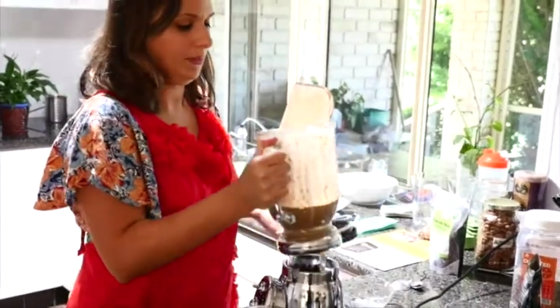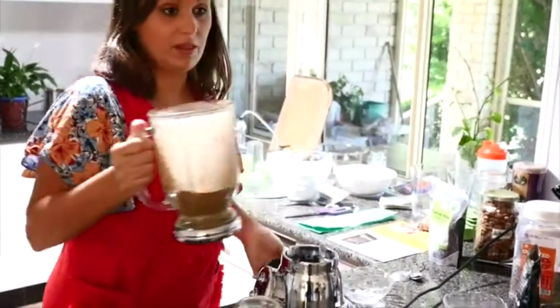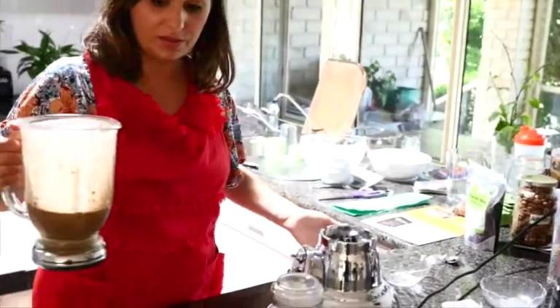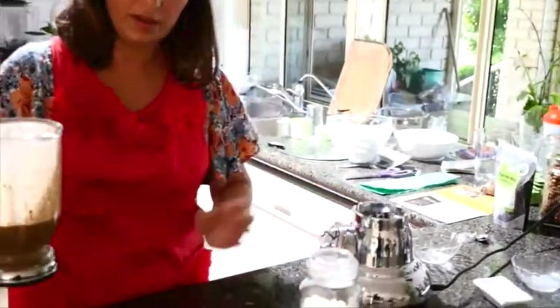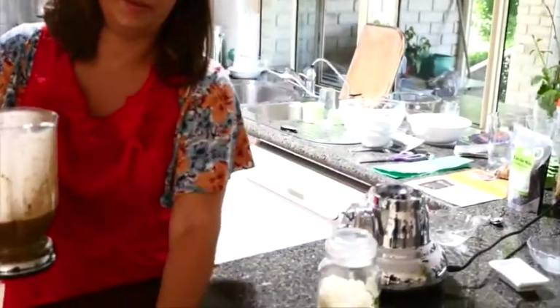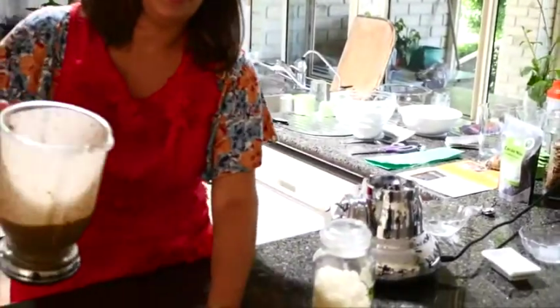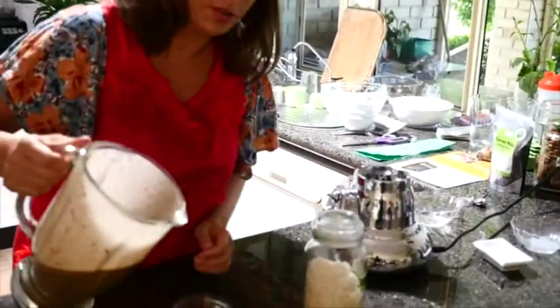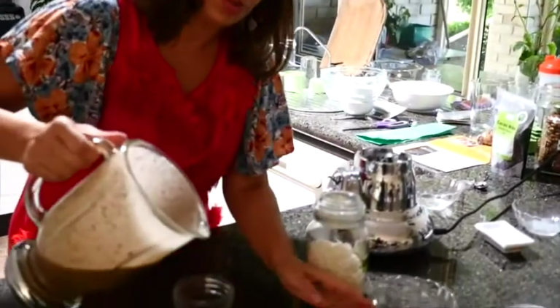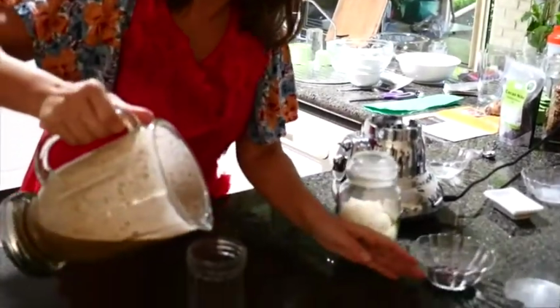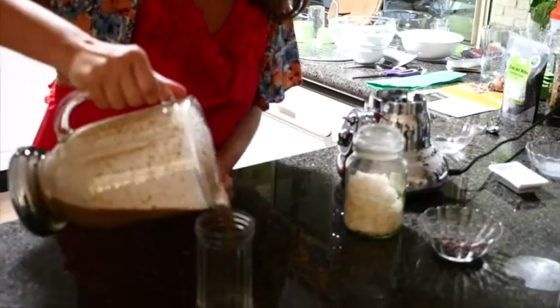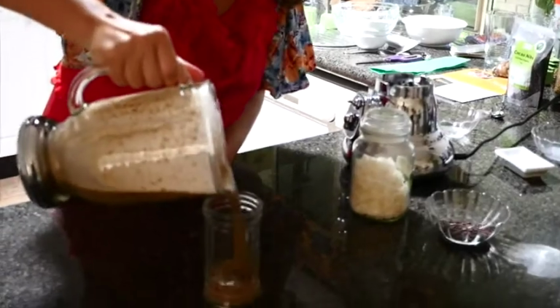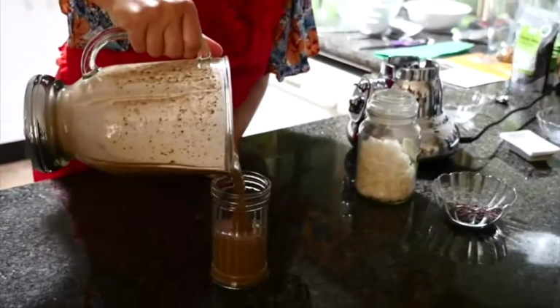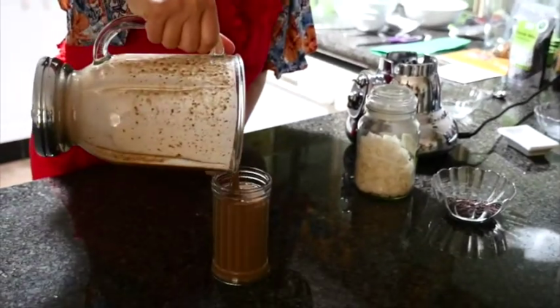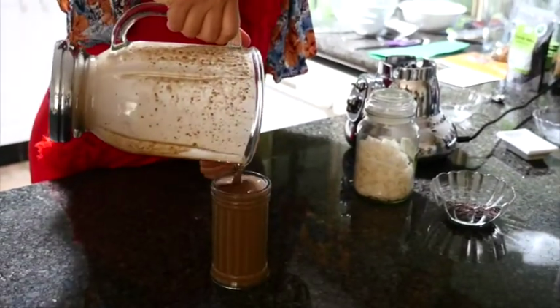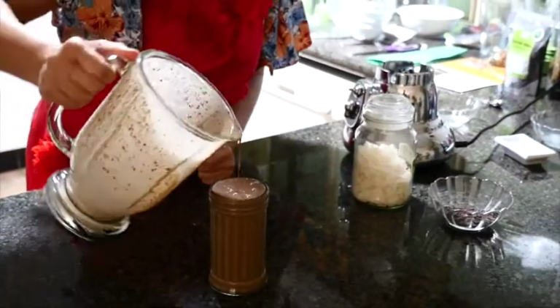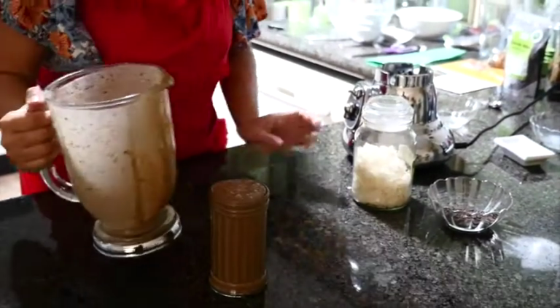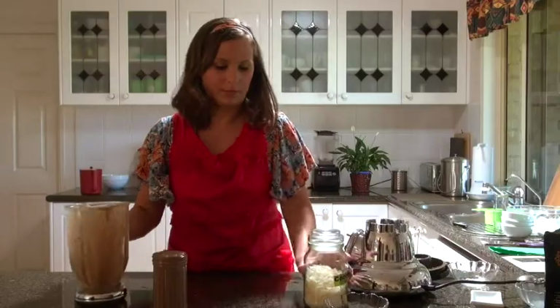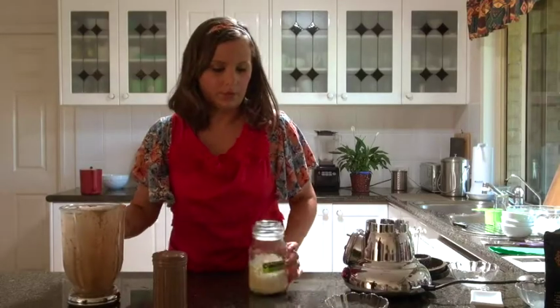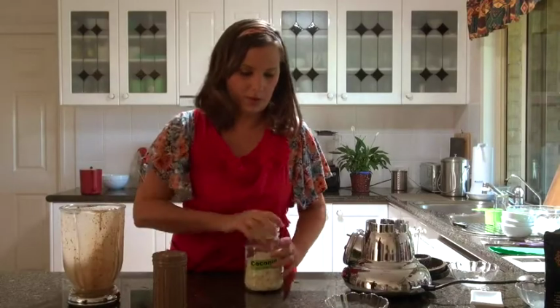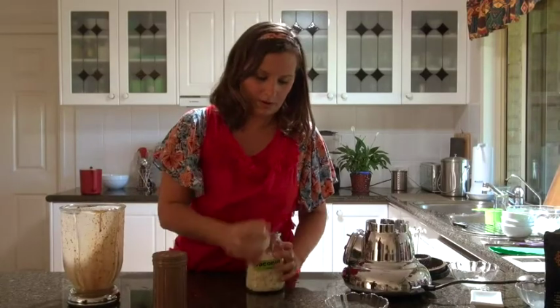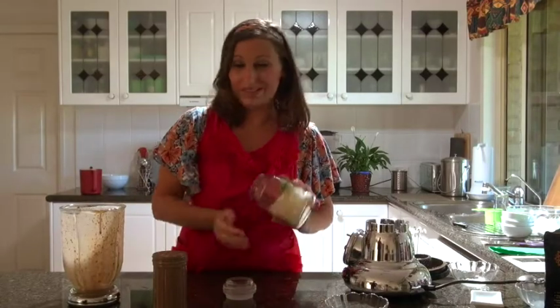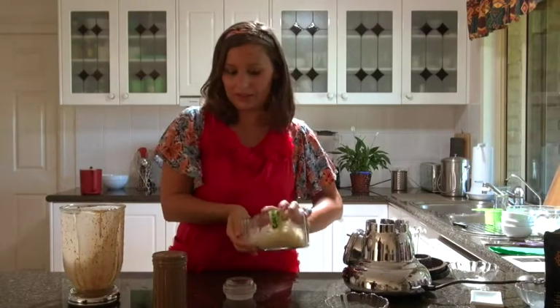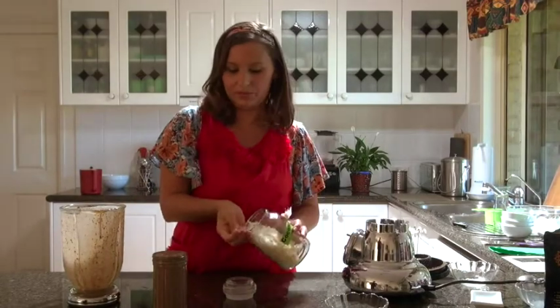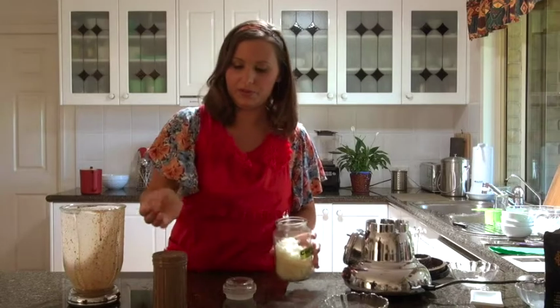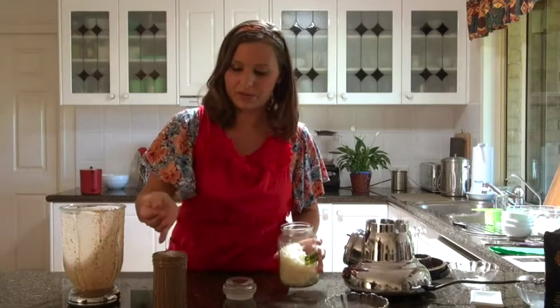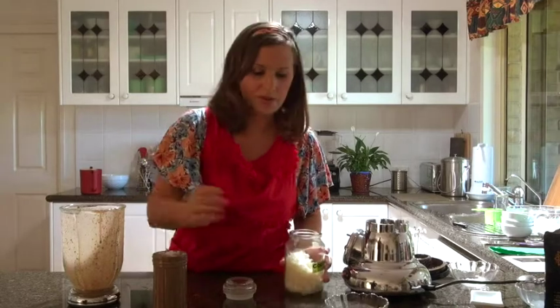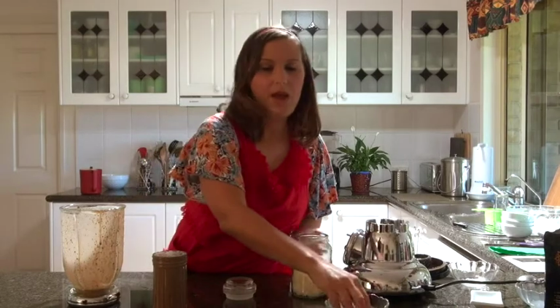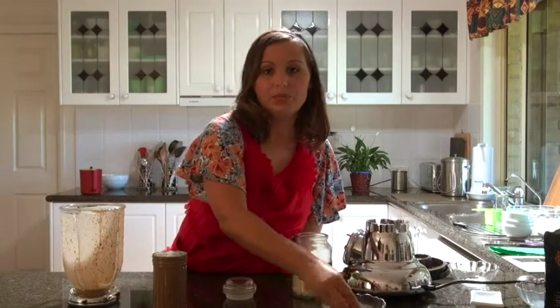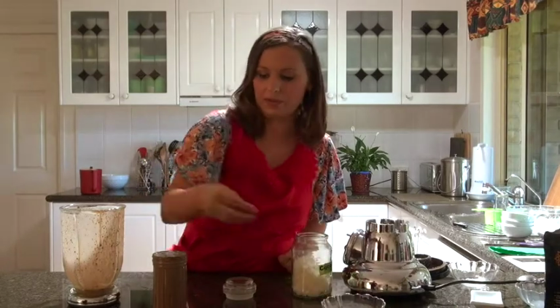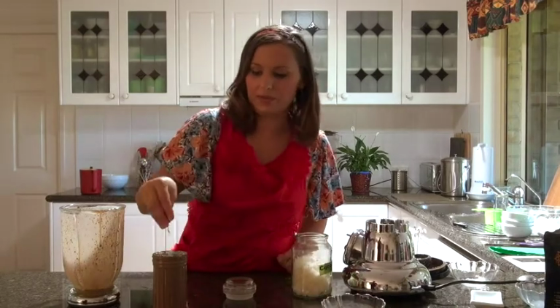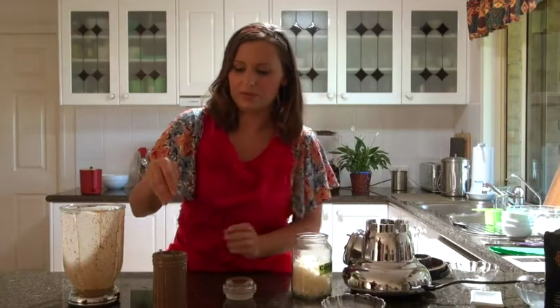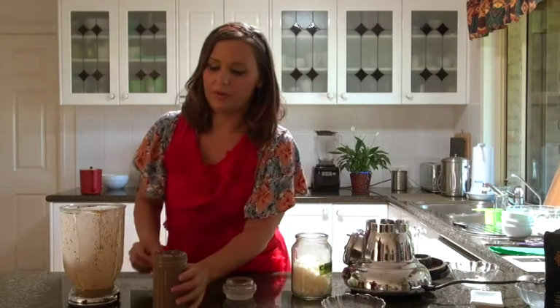We have a glass over here — we're just going to pour that in. It'll make at least one cup. Let's add a couple of coconut flakes on top and some cacao nibs on top as well.